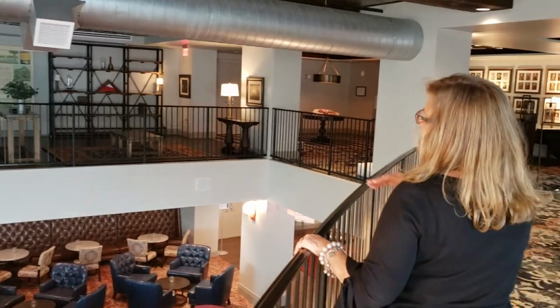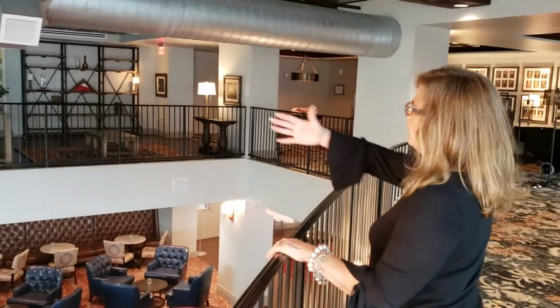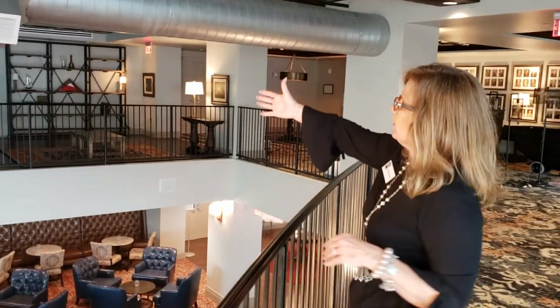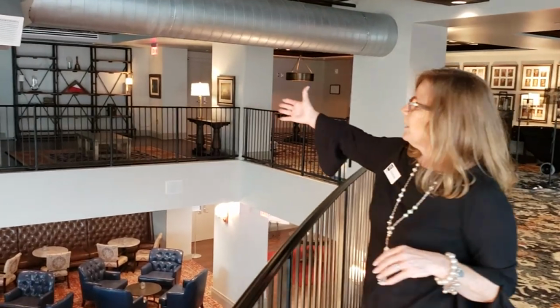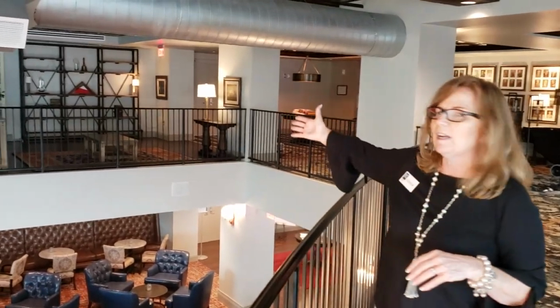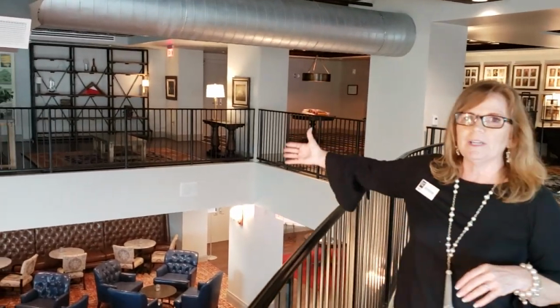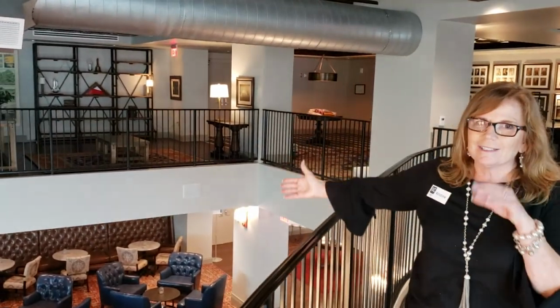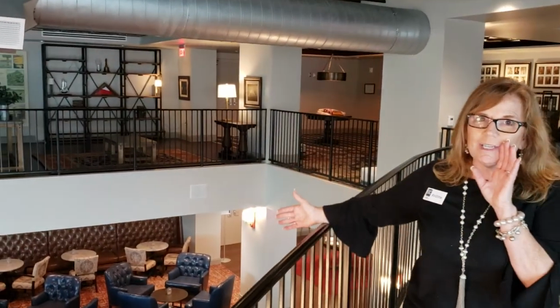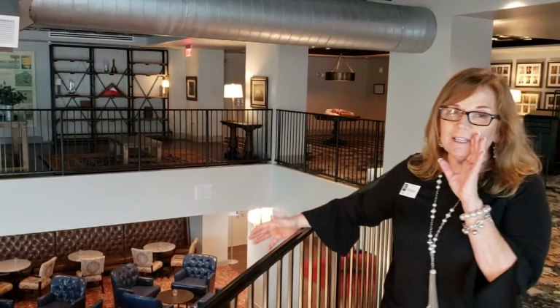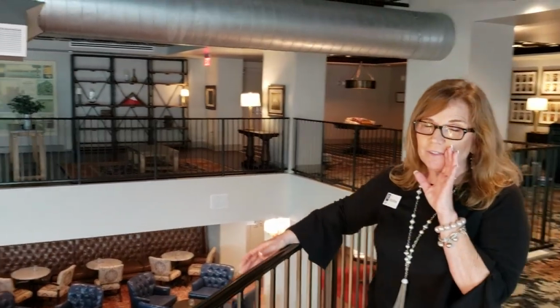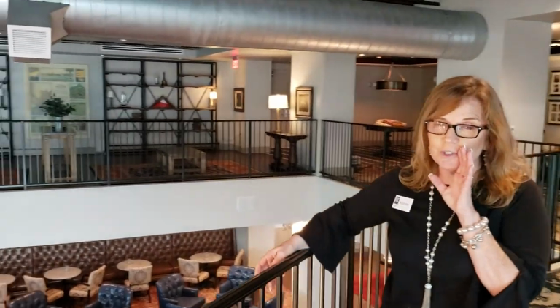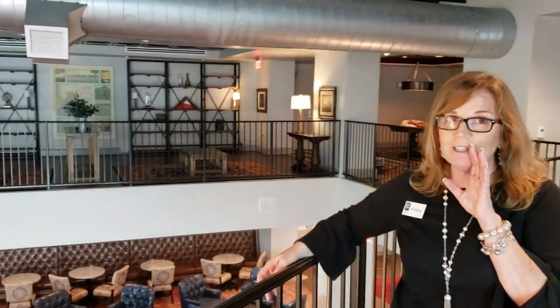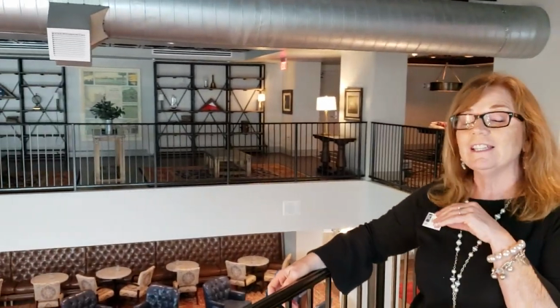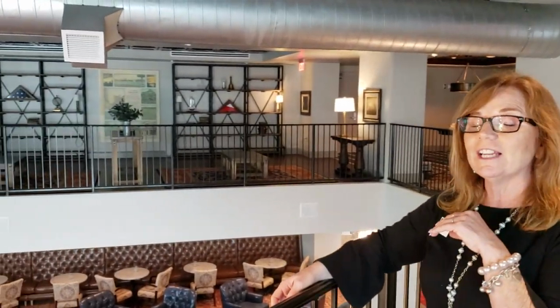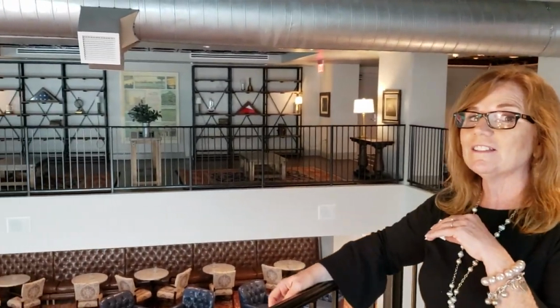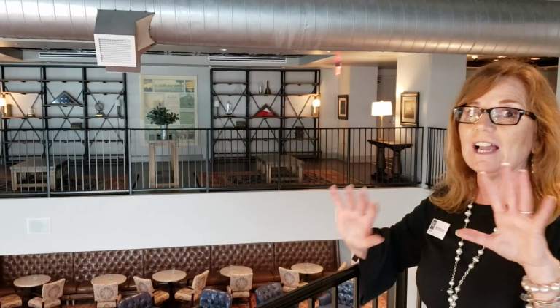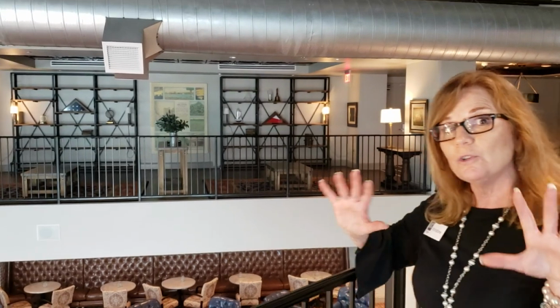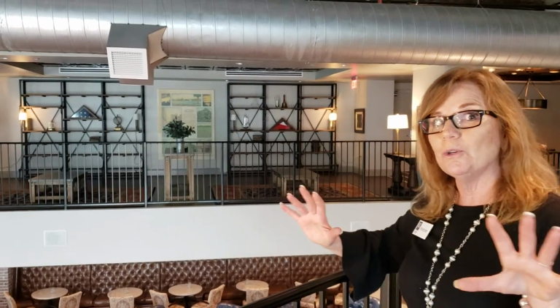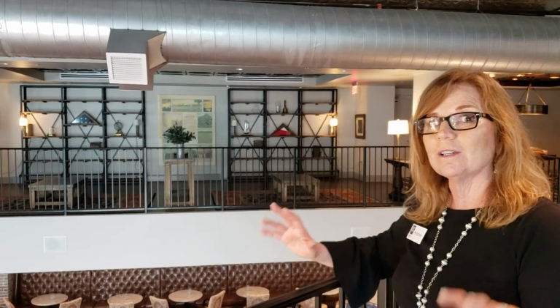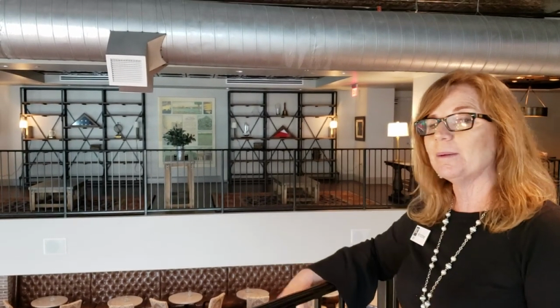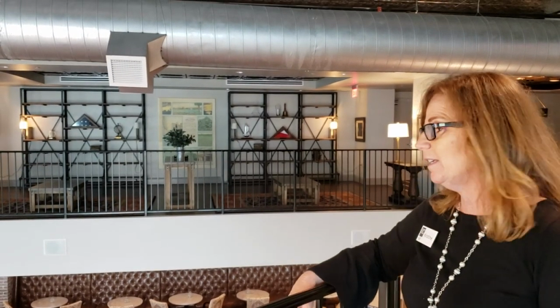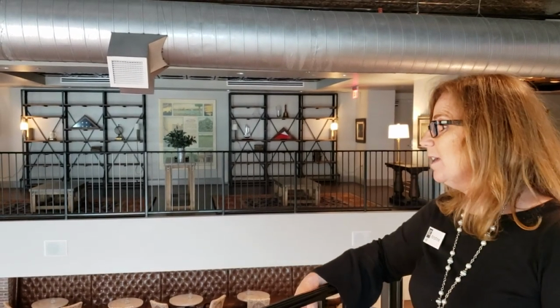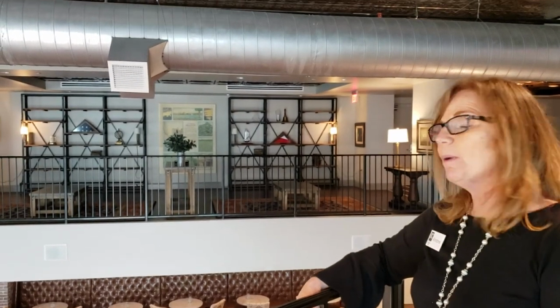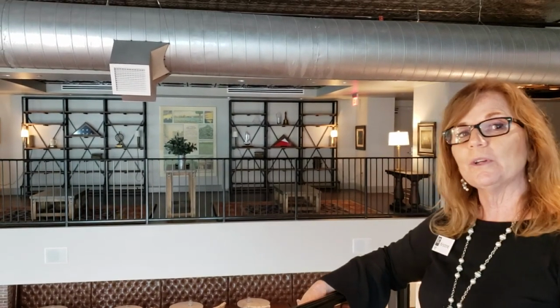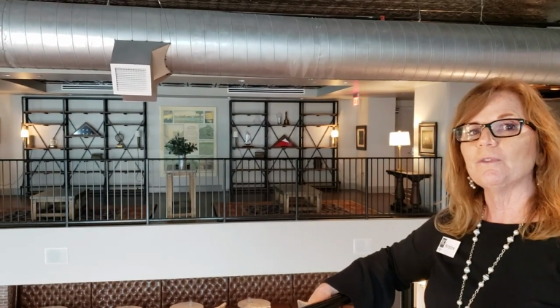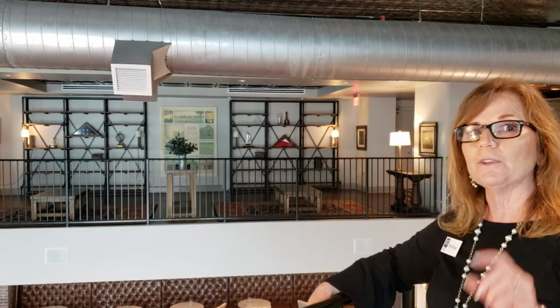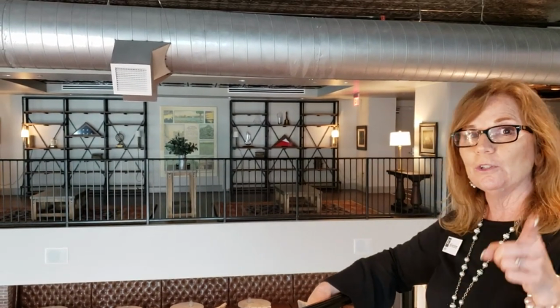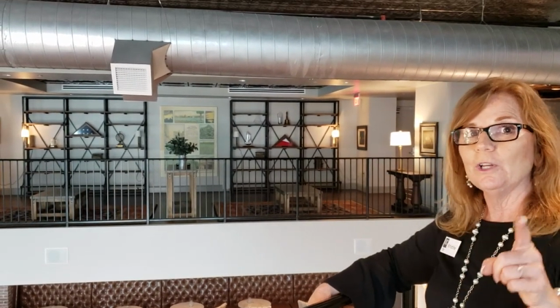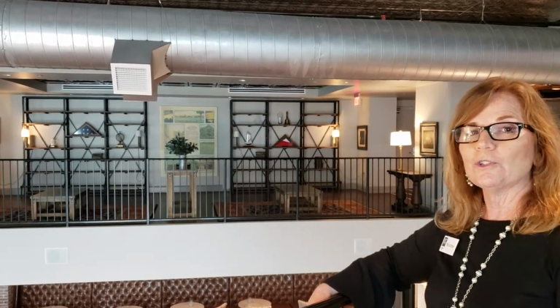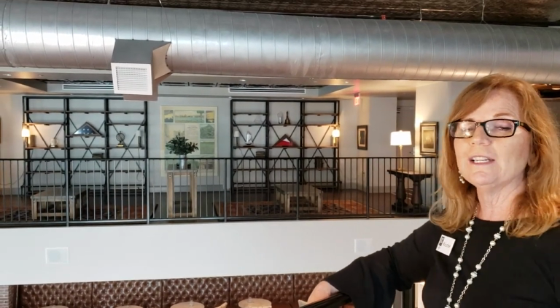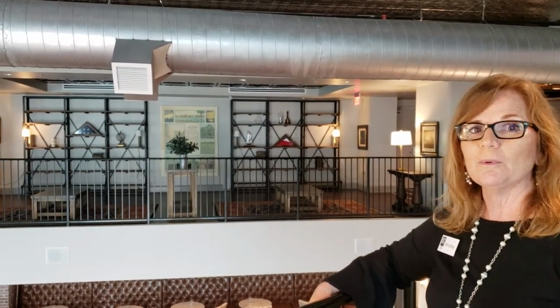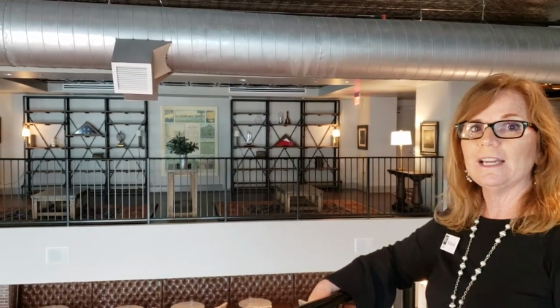Across from us will be the library — get a sneak peek. Our furniture's not even in there yet. This is how new our club is, but we're looking forward to you joining us one day.